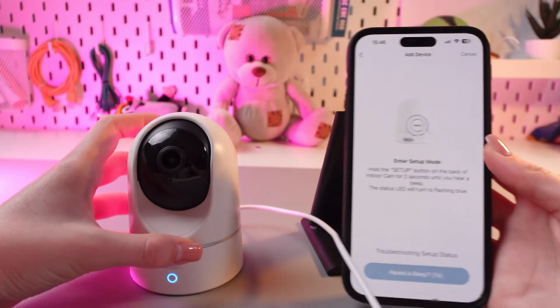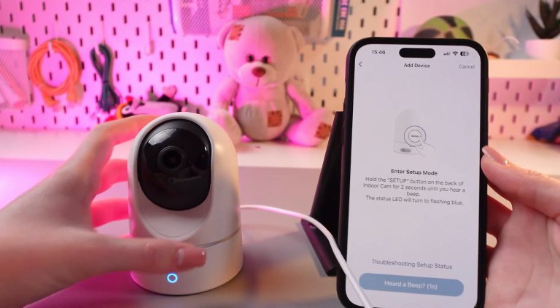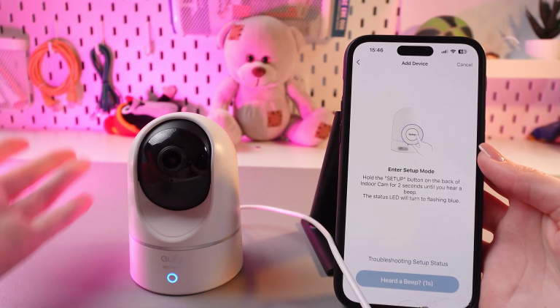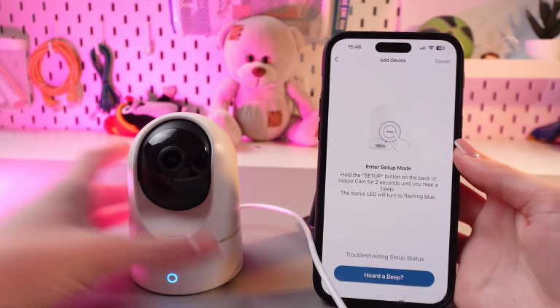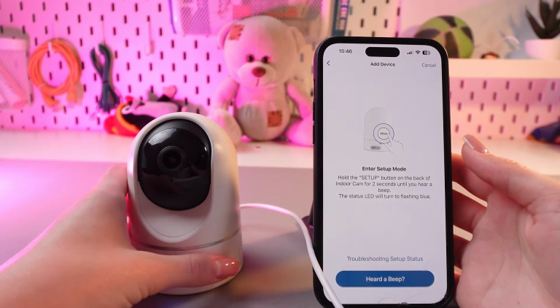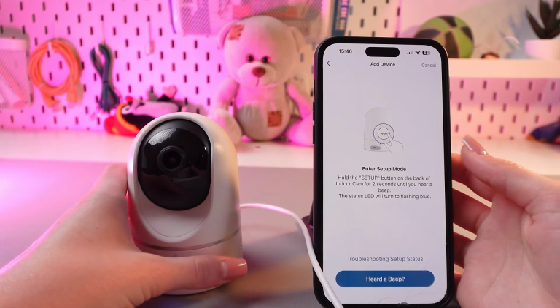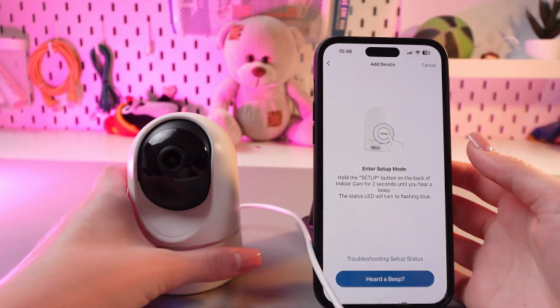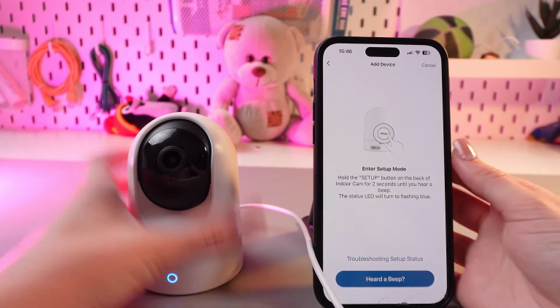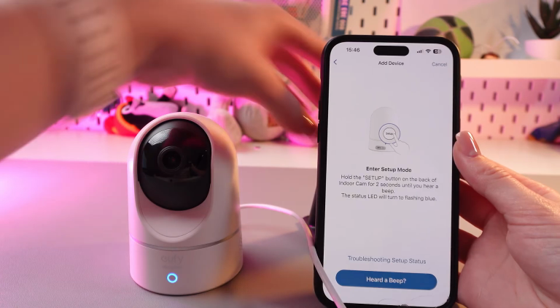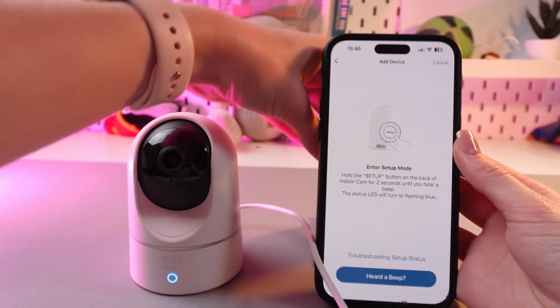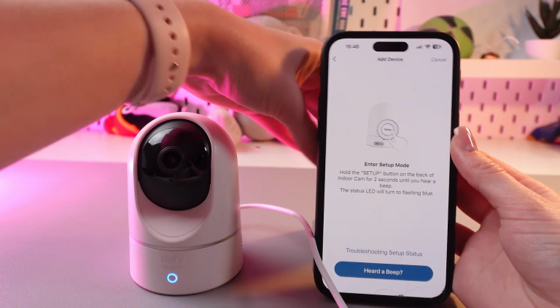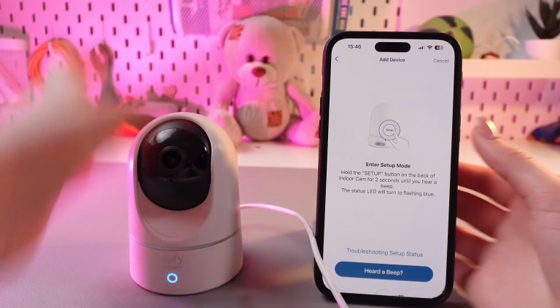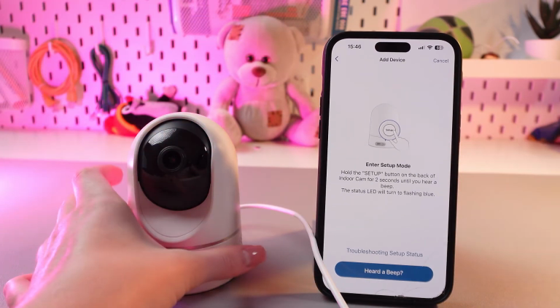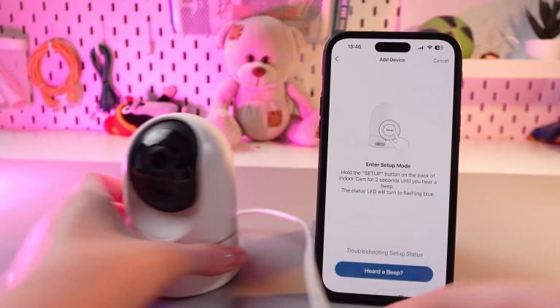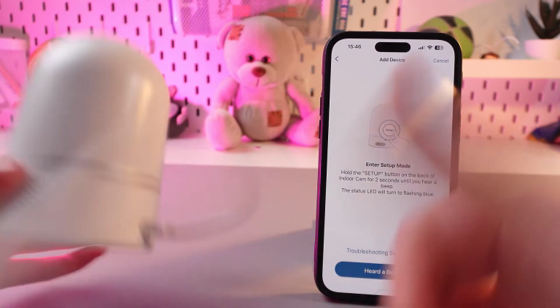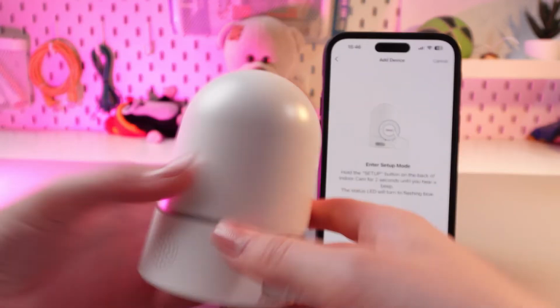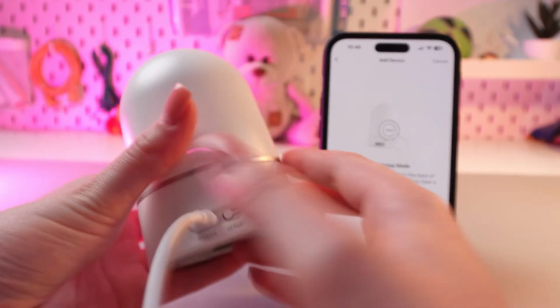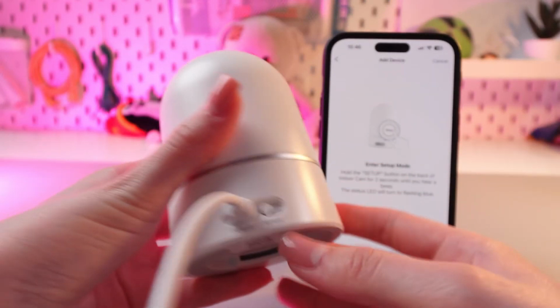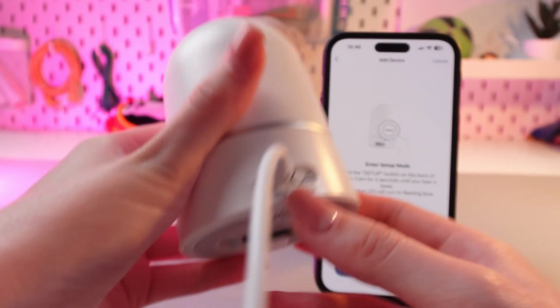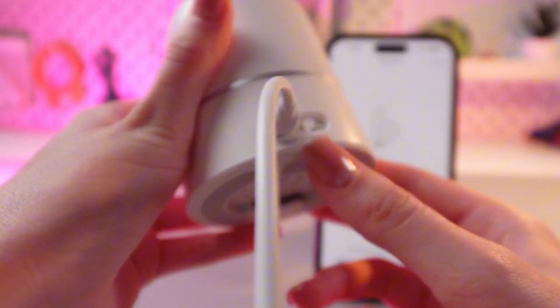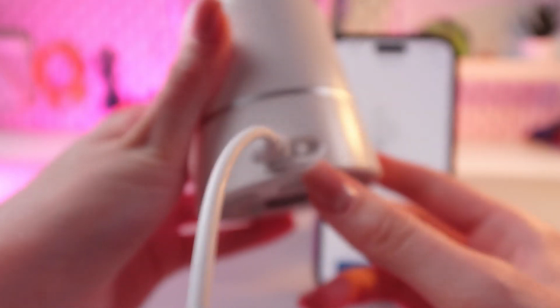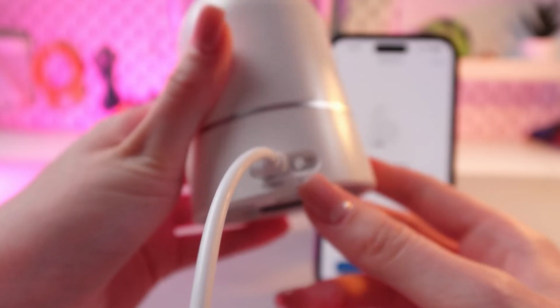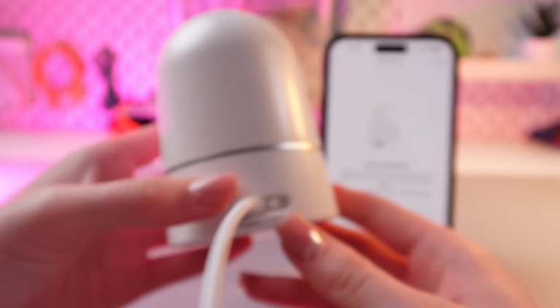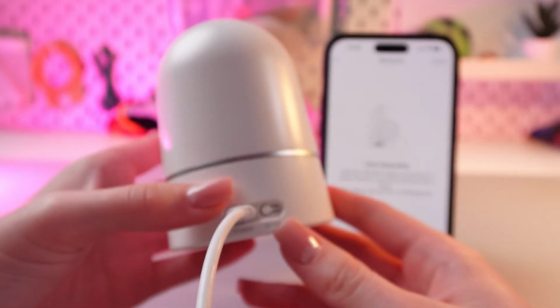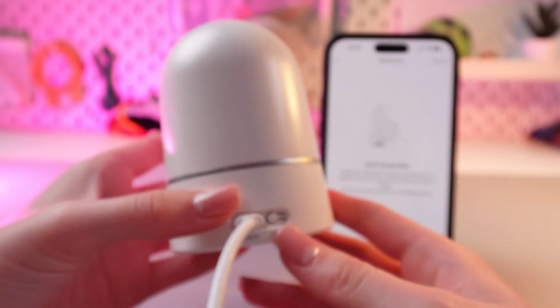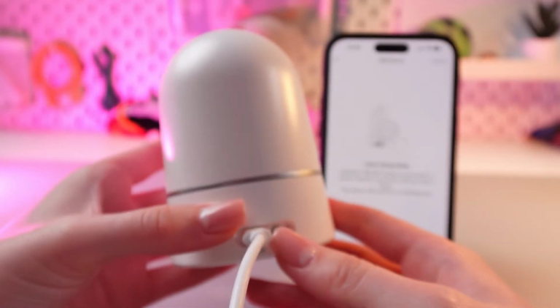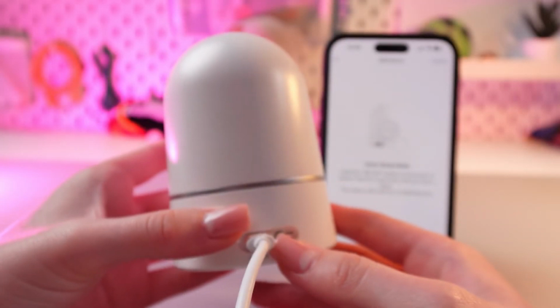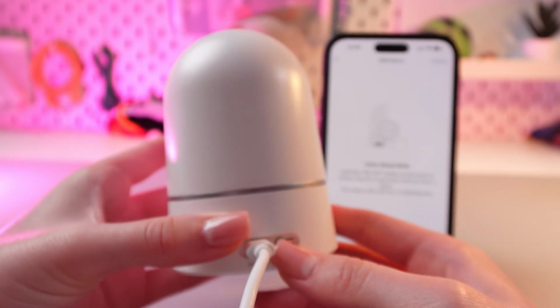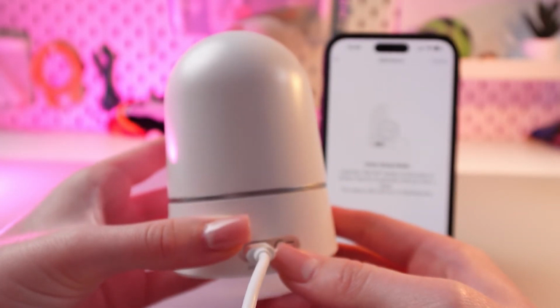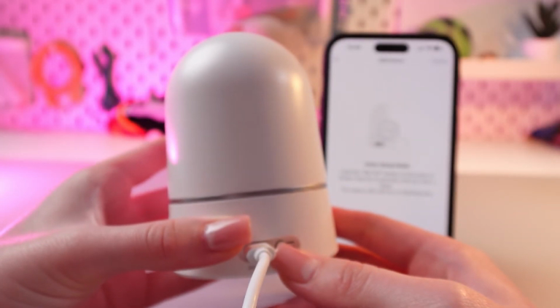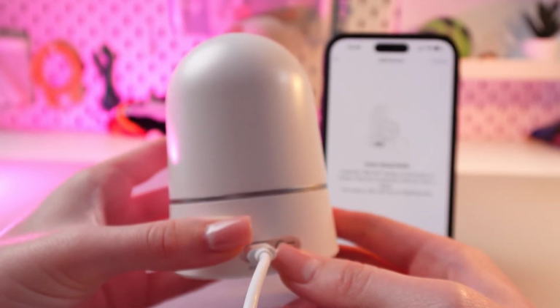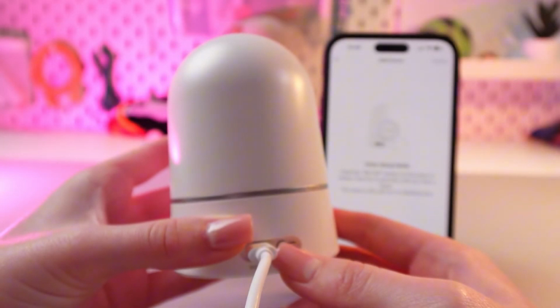Now we just need to enter the setup mode. For this we would need to turn around the camera and find the setup button. Just press and hold it for about 2 seconds till you hear a beep.